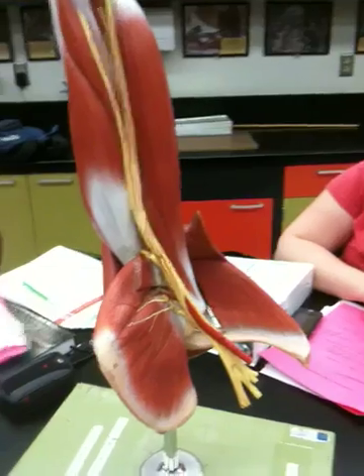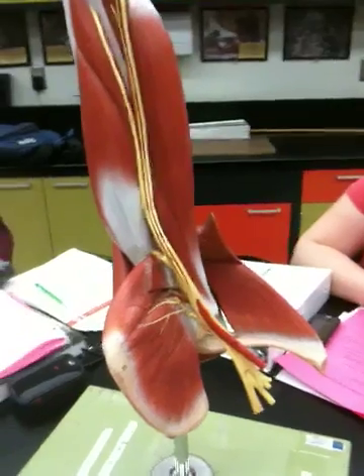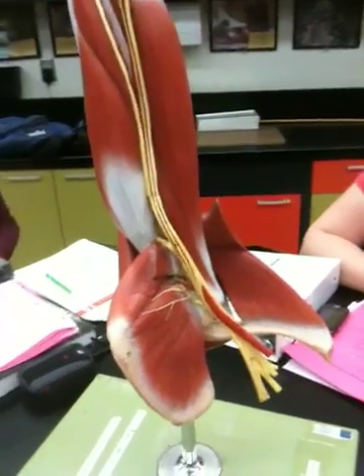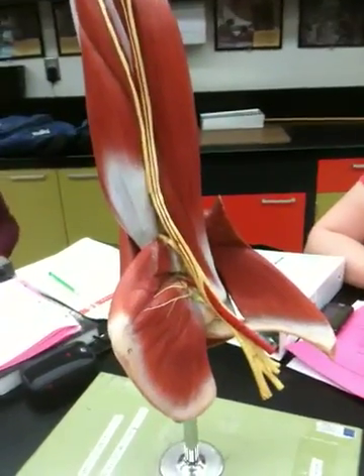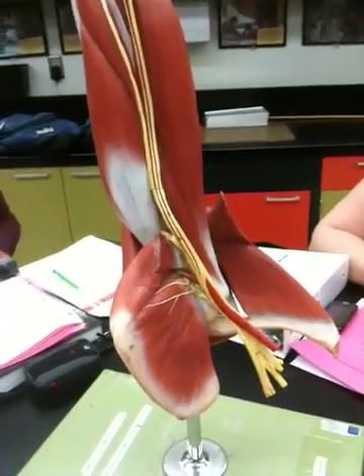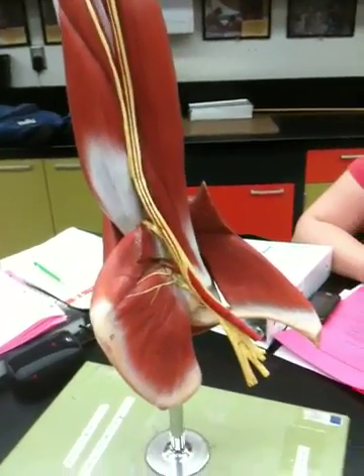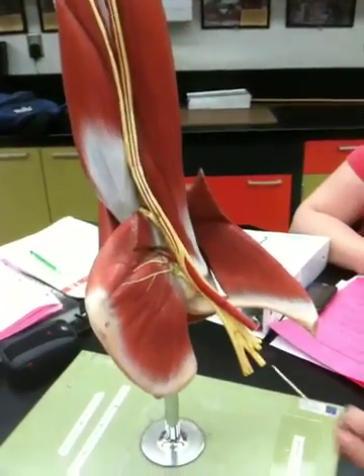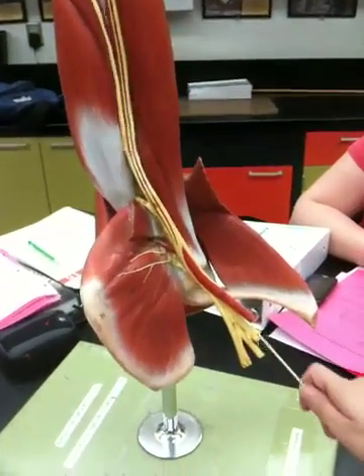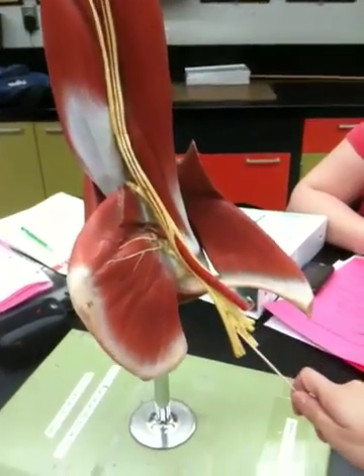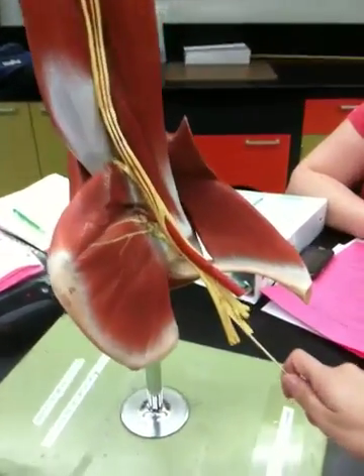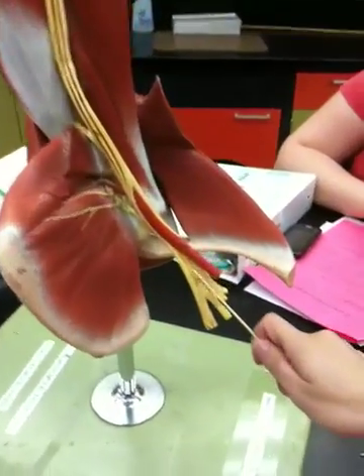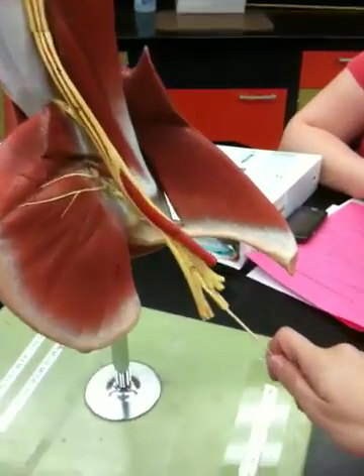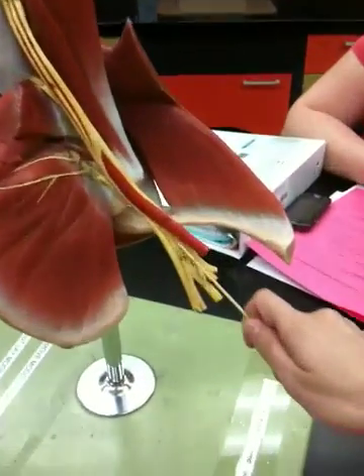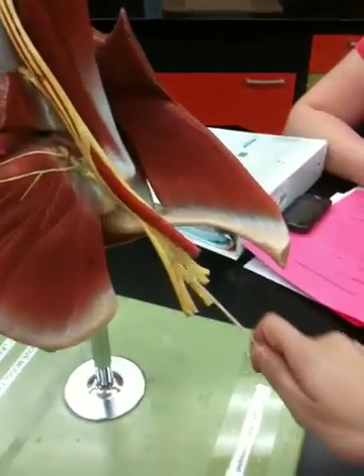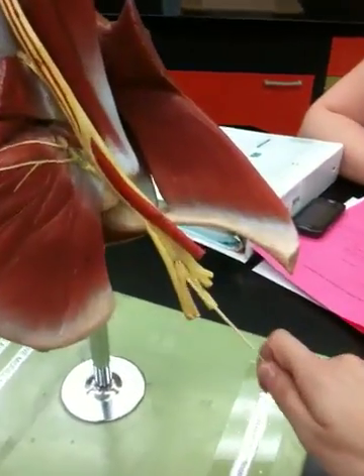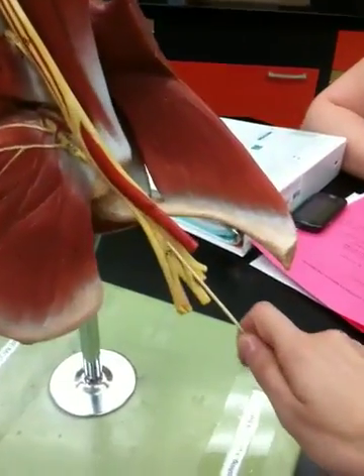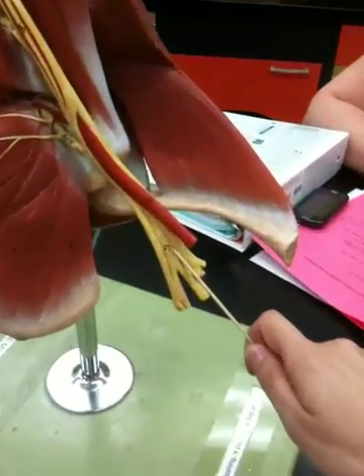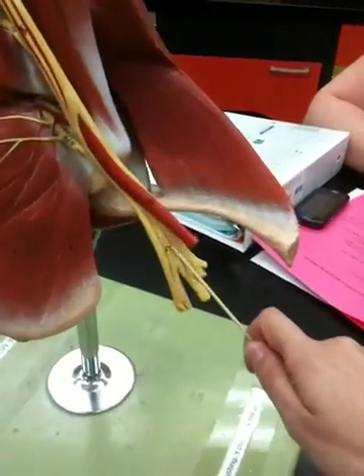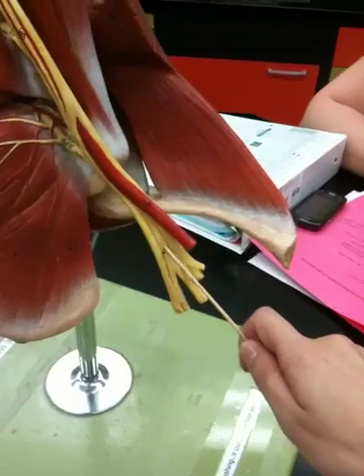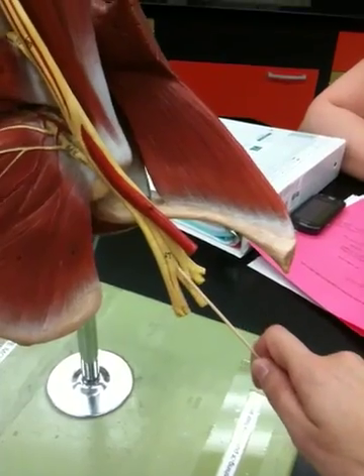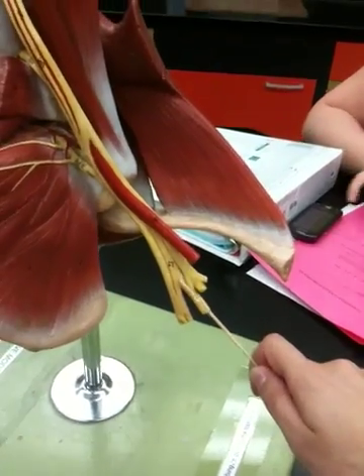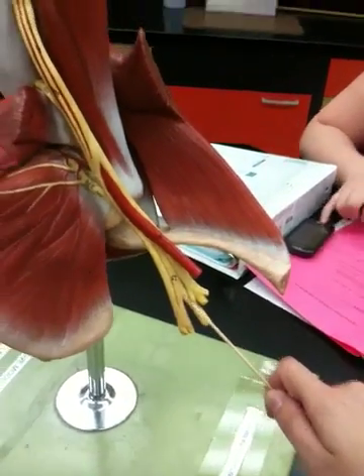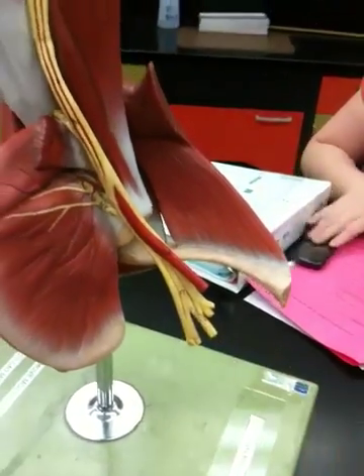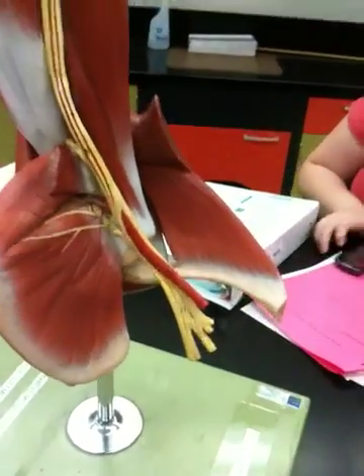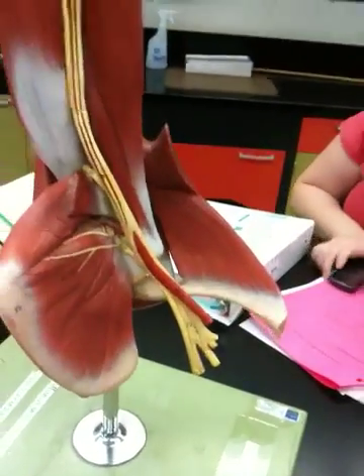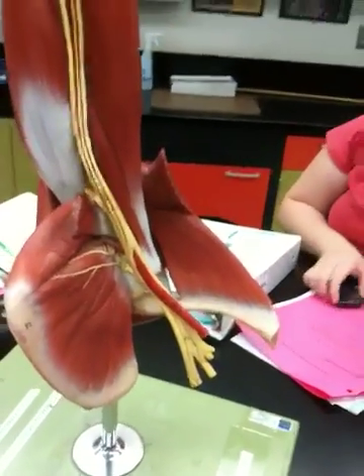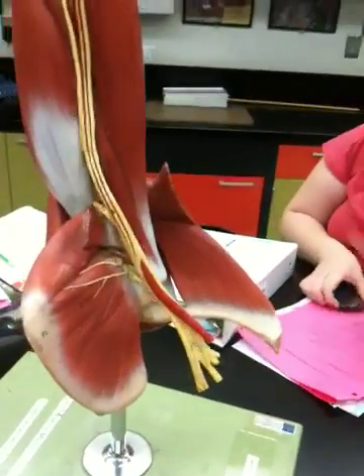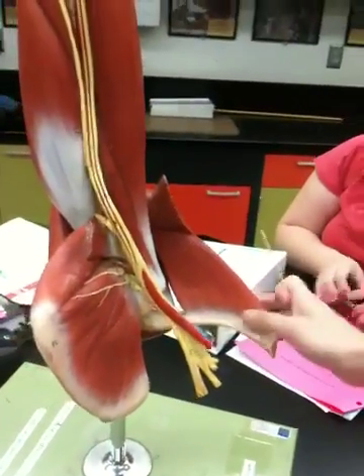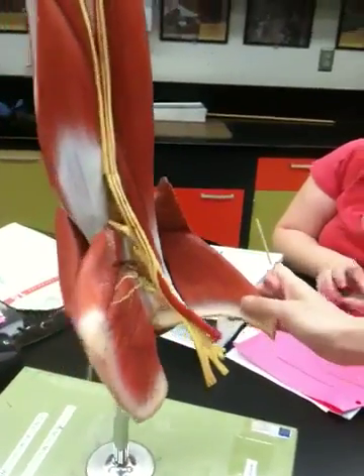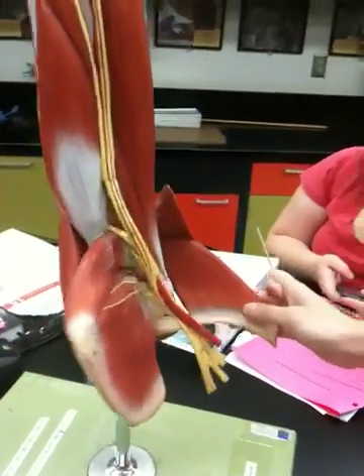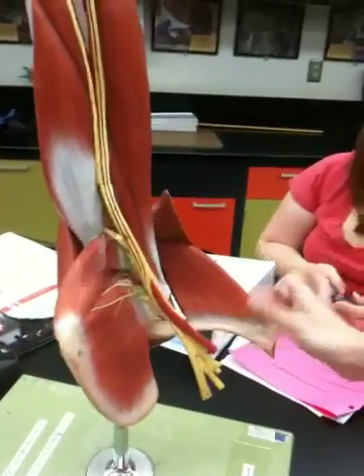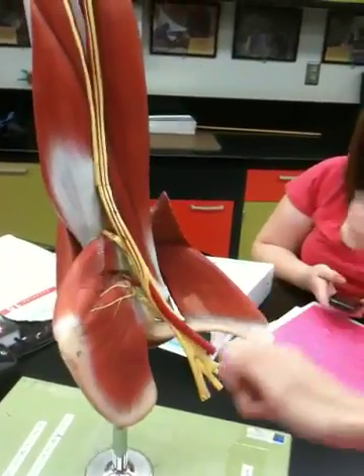67, brachial plexus. 68, axillary nerve.